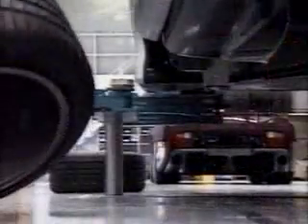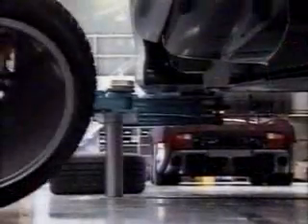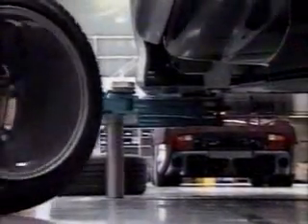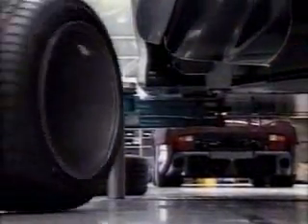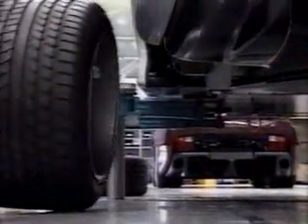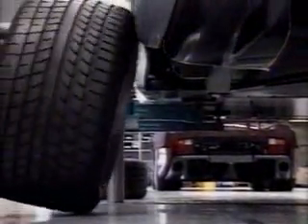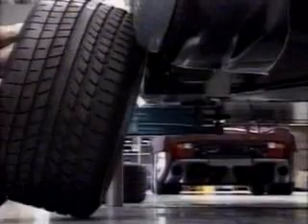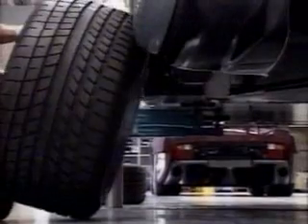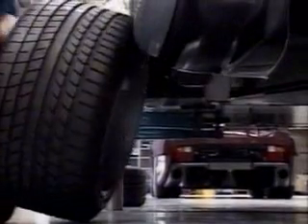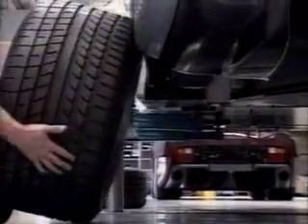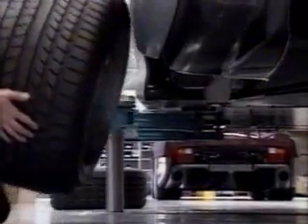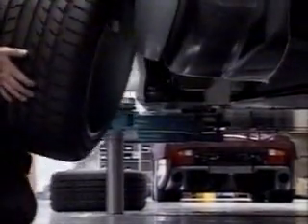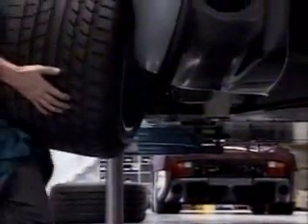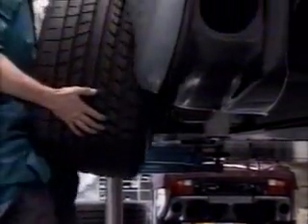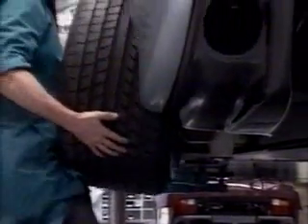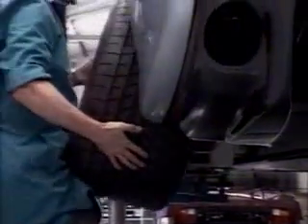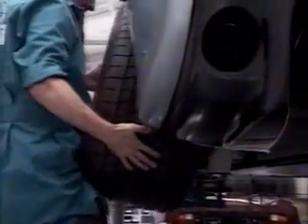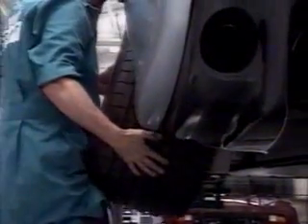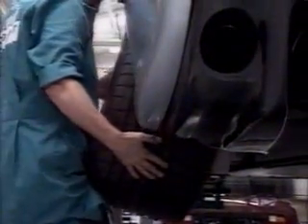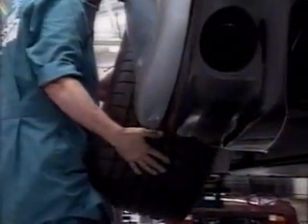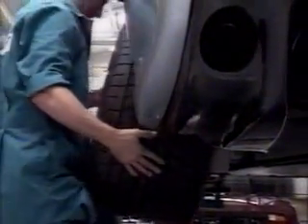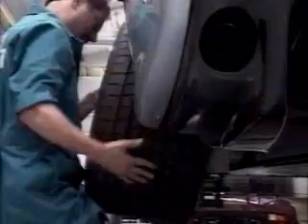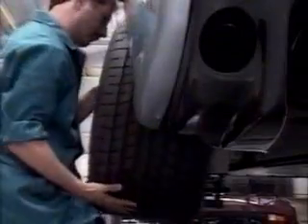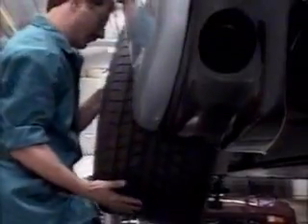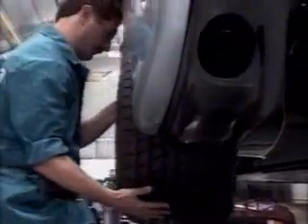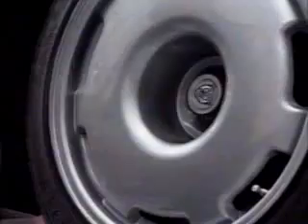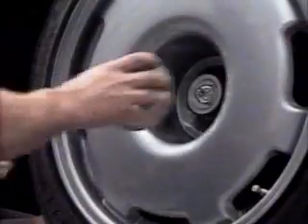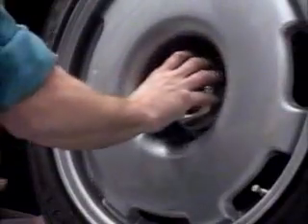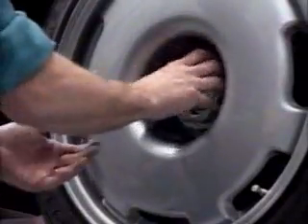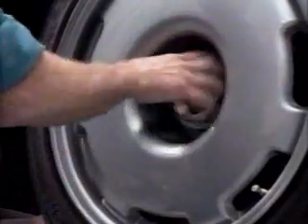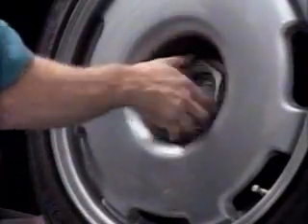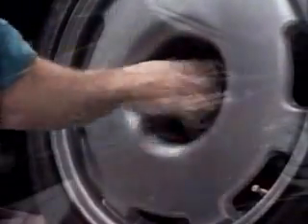The huge rear tyres cost £890 each, and there's no room for a spare. So you have to rely on a canister of mousse to get you home if you have a puncture.